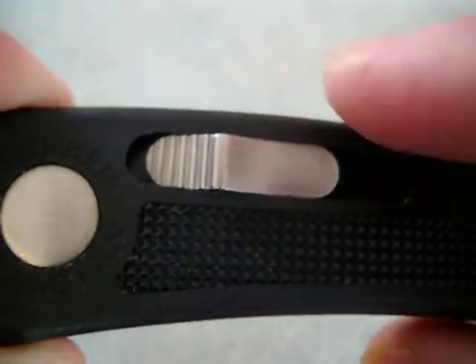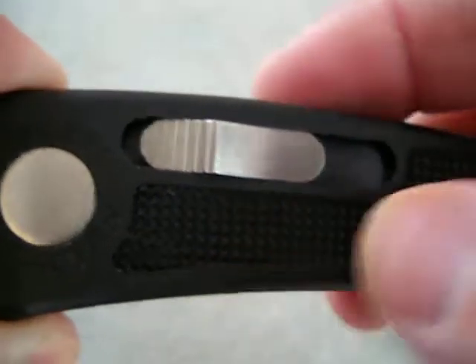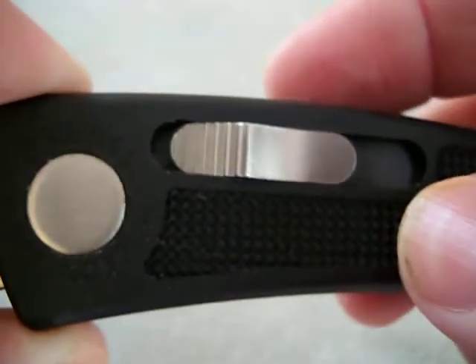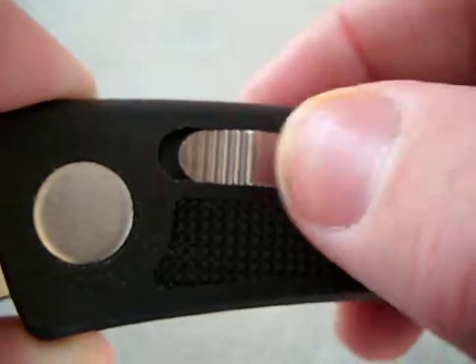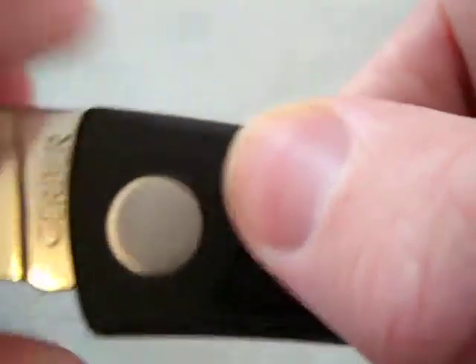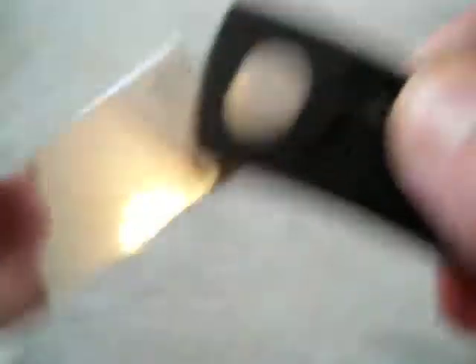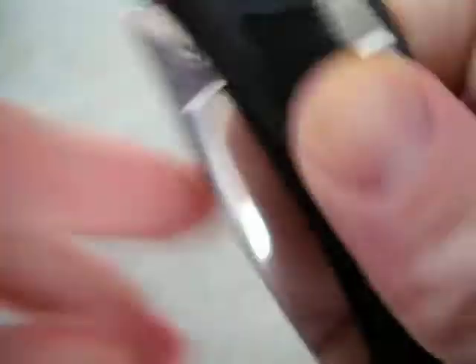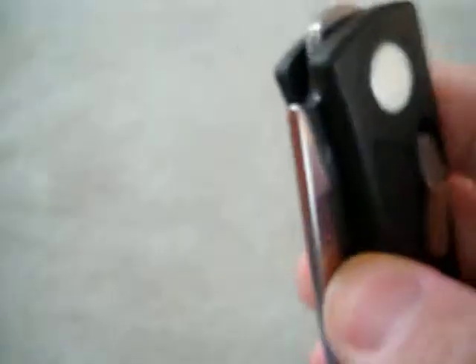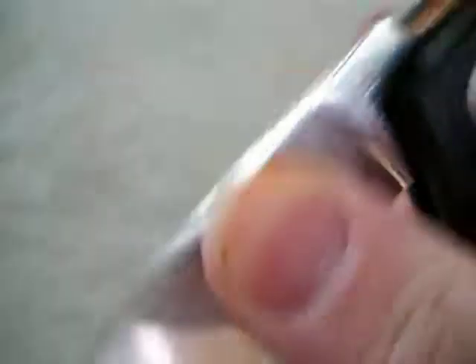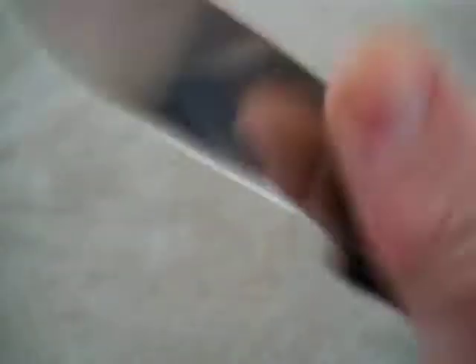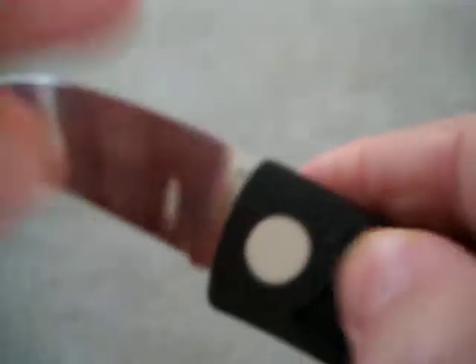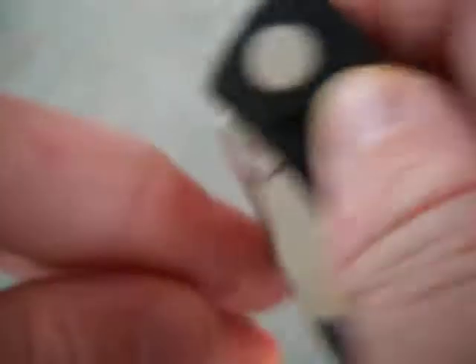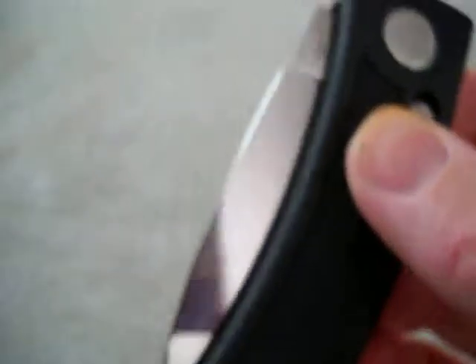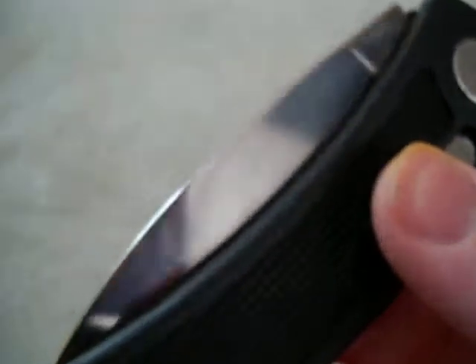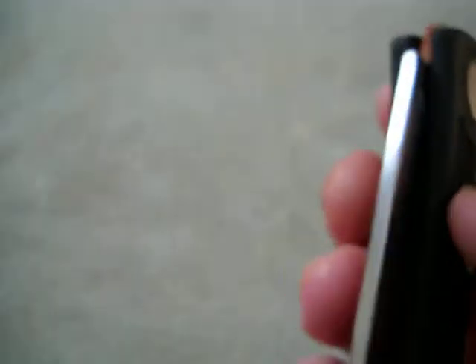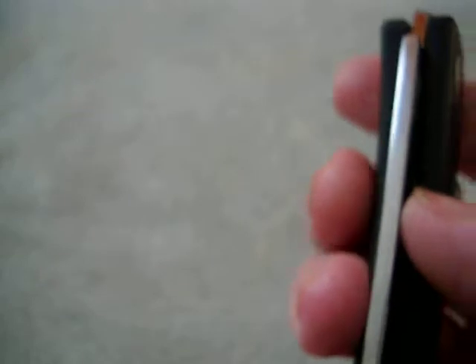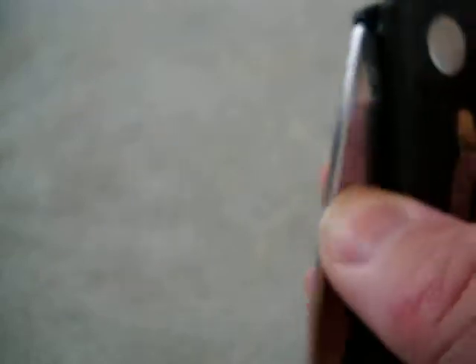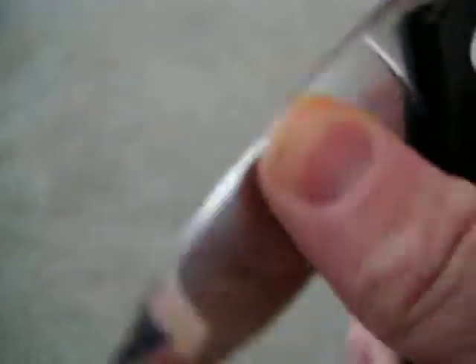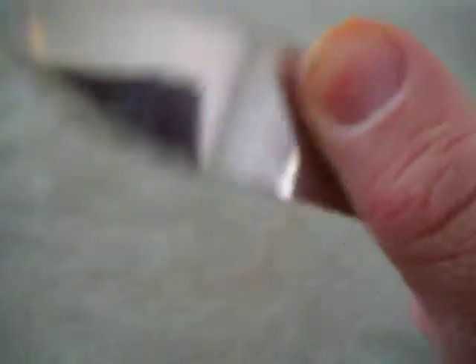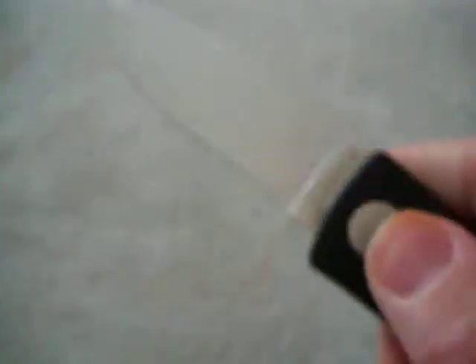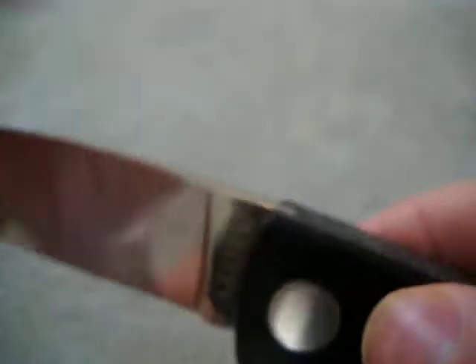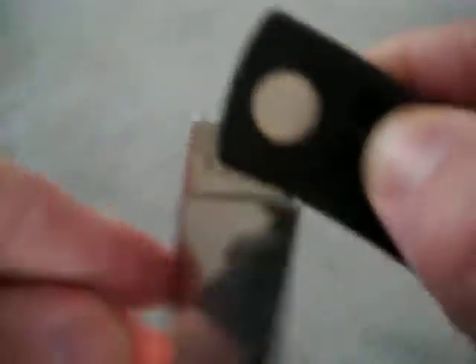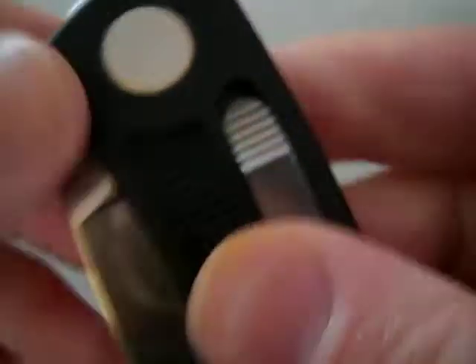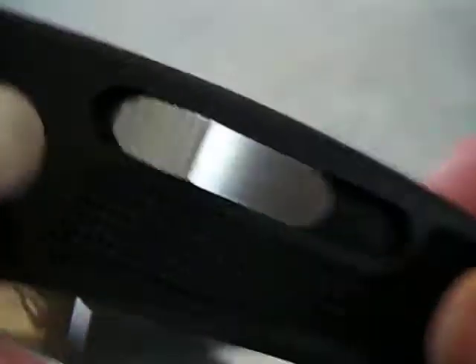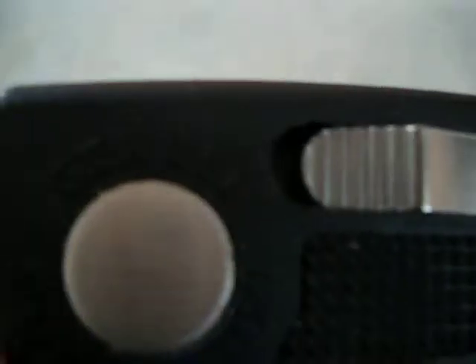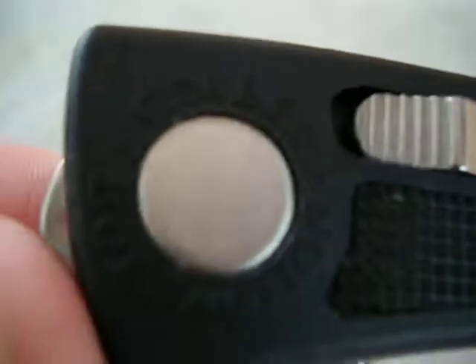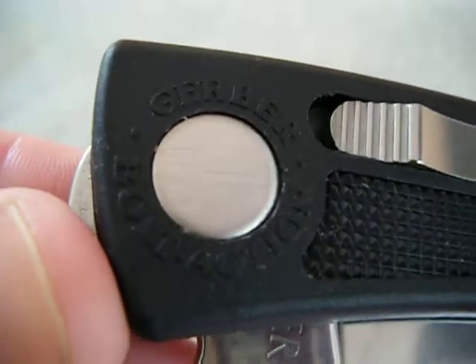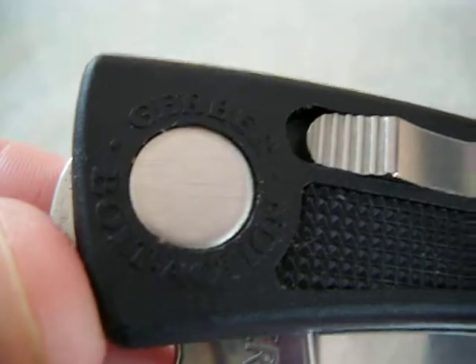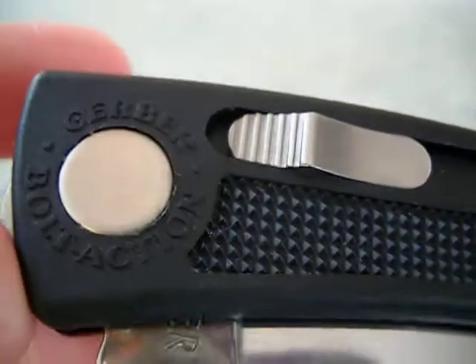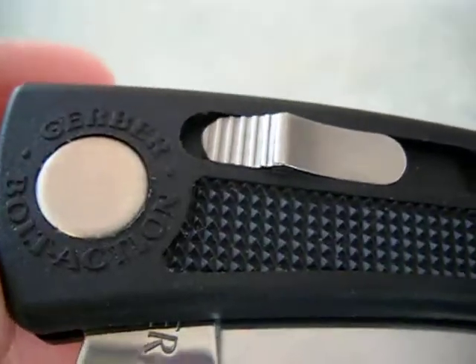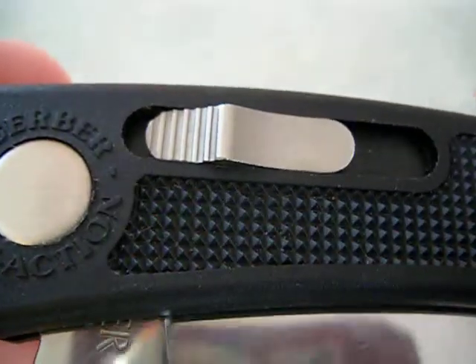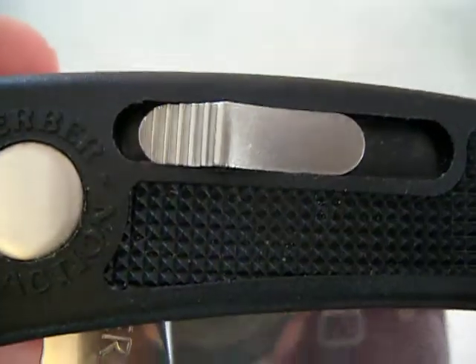It's going to have G10 handles and a bolt action. Very, very nice one-handed opening for a knife with no thumb stud or anything. Very cool — bolt action.